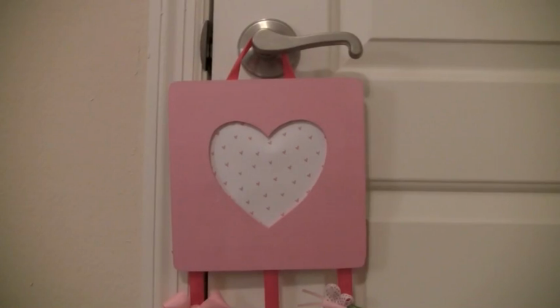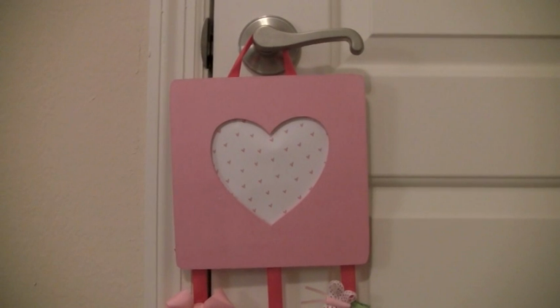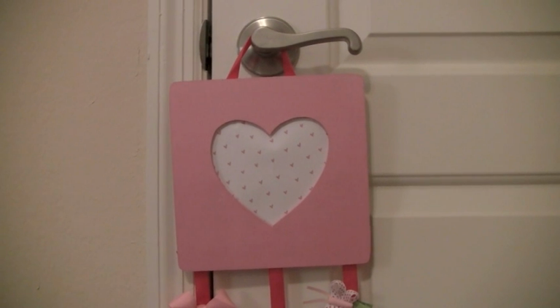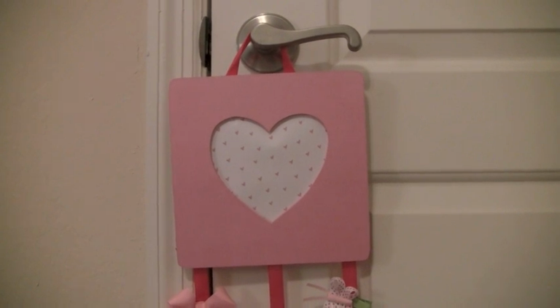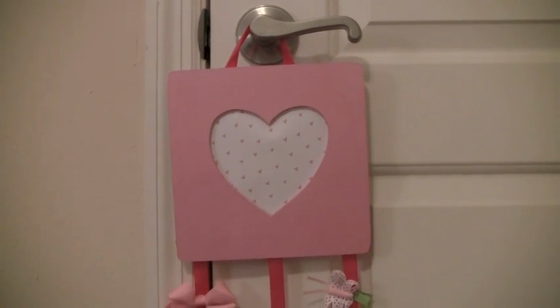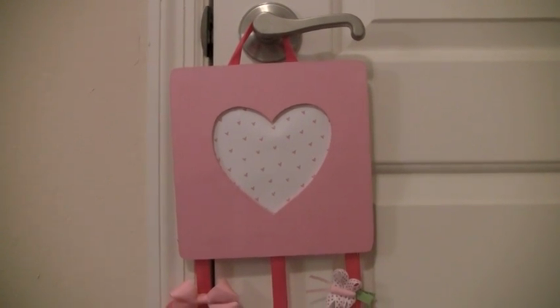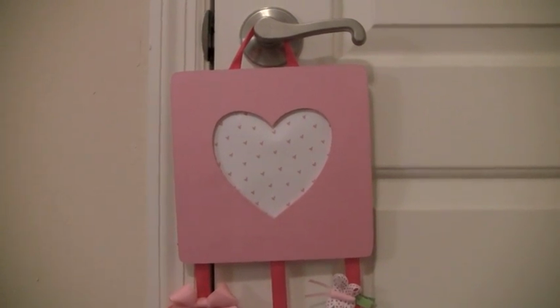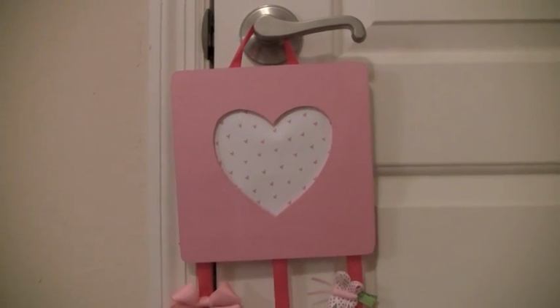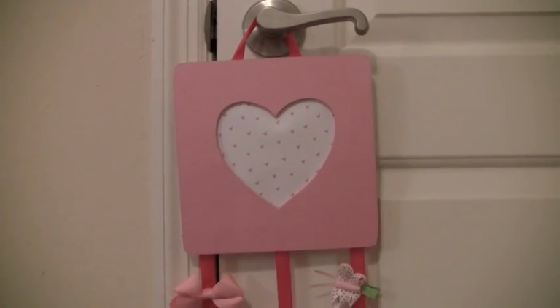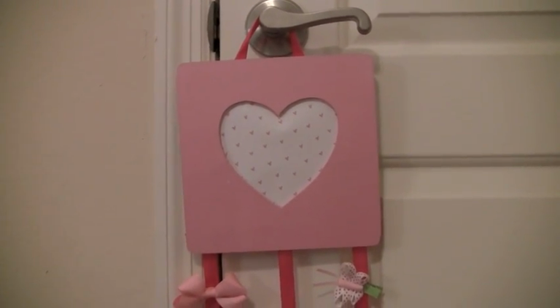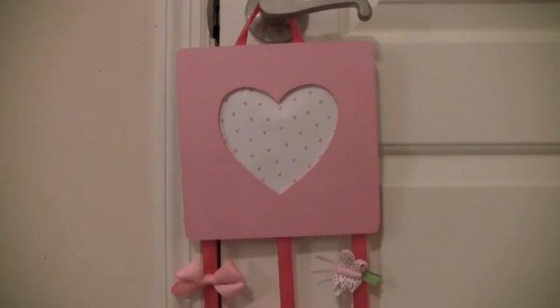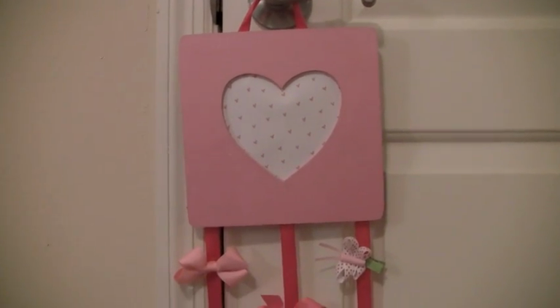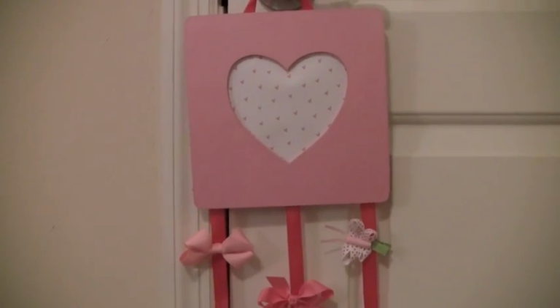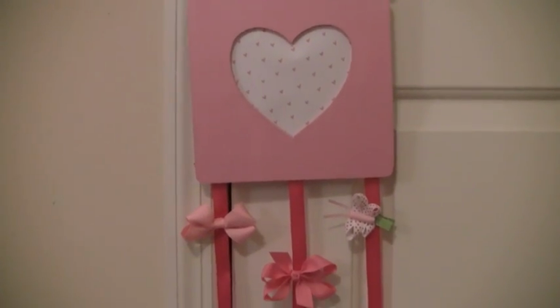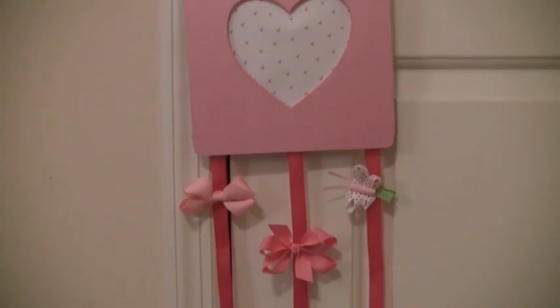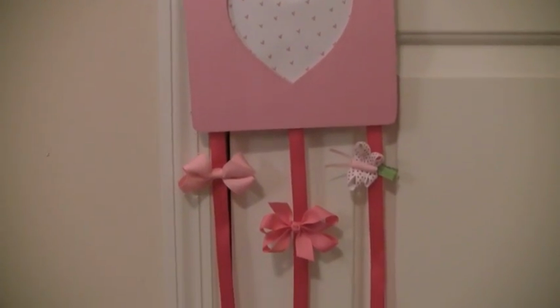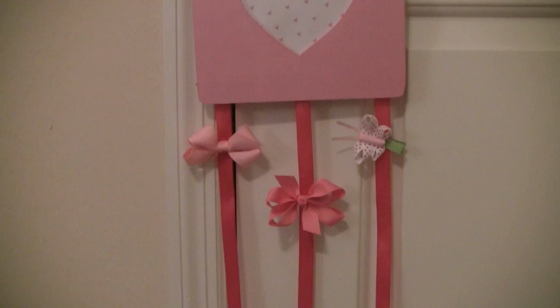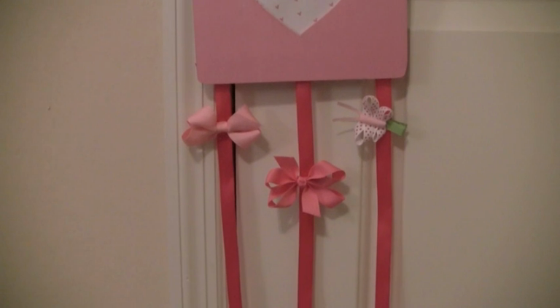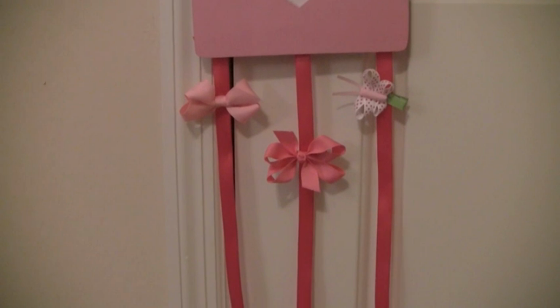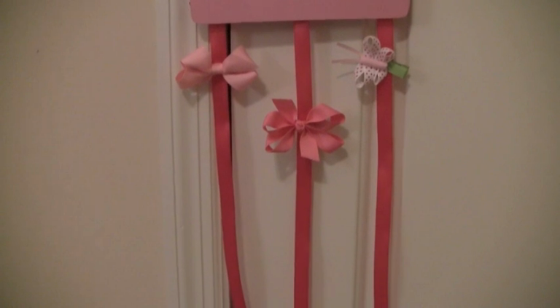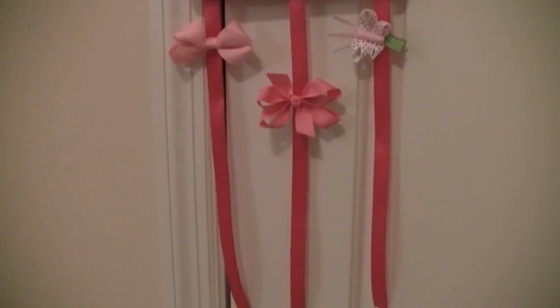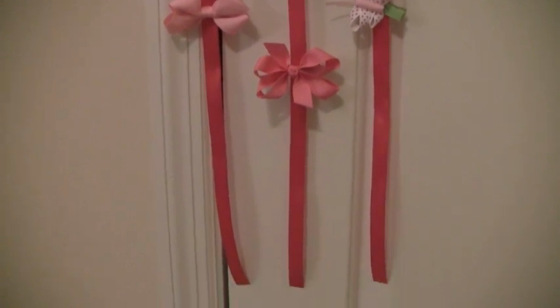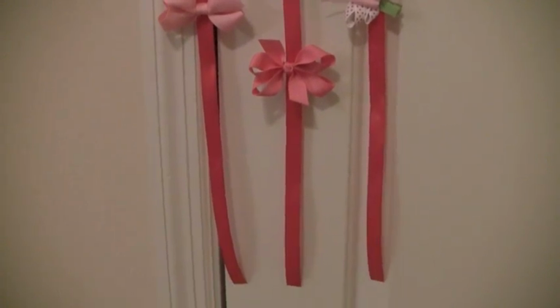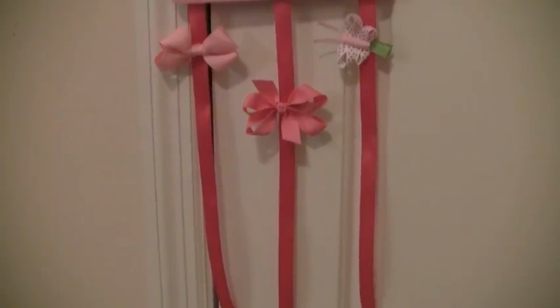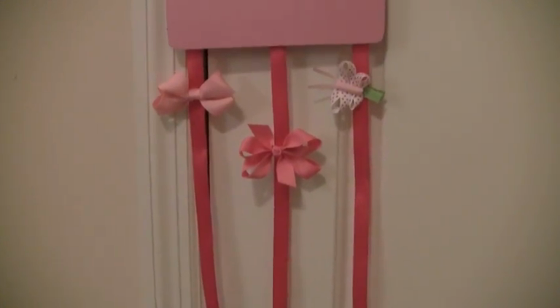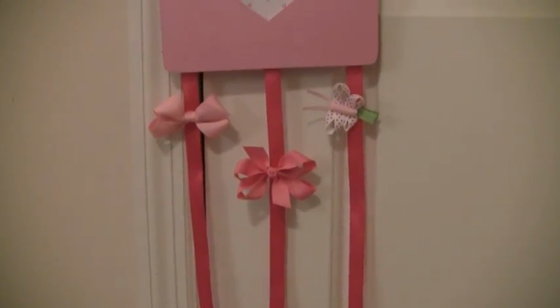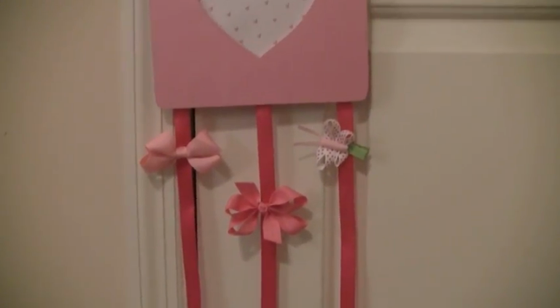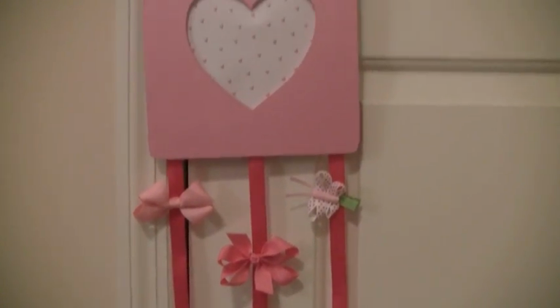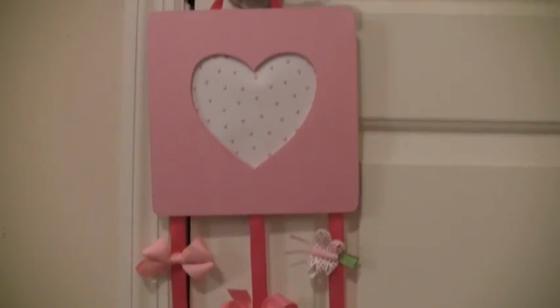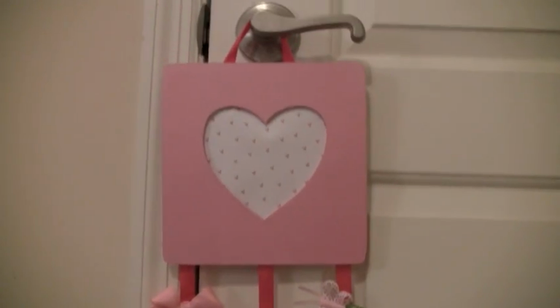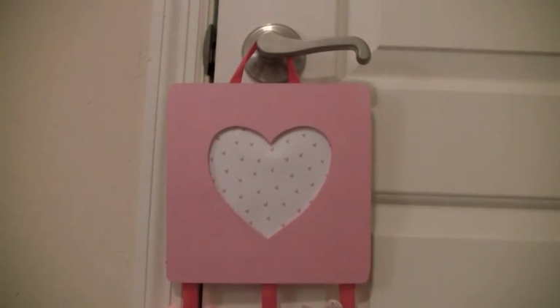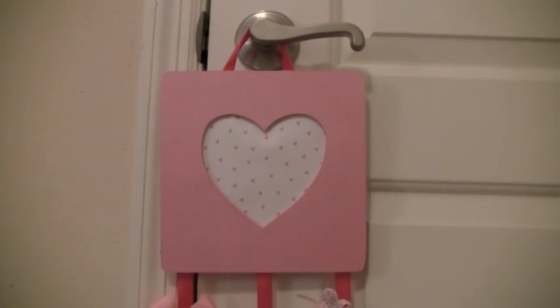Hey guys, this is going to be a tutorial on how to make this very adorable bow holder. So if you're interested in learning how to make one, then stay tuned.